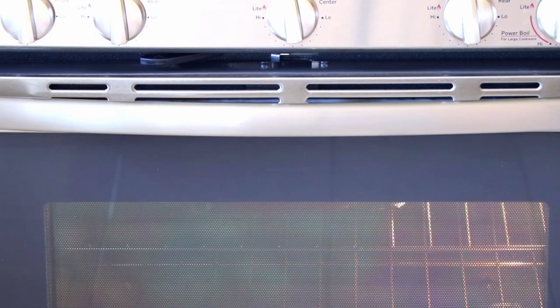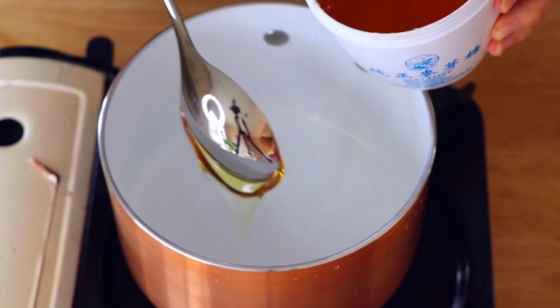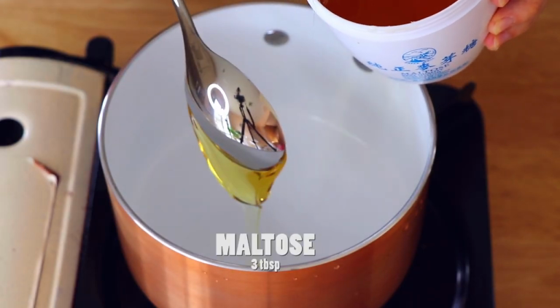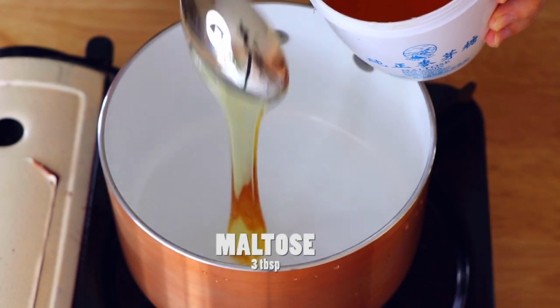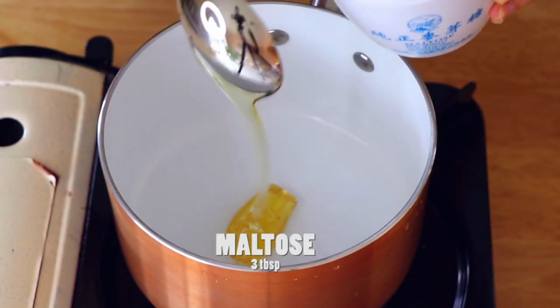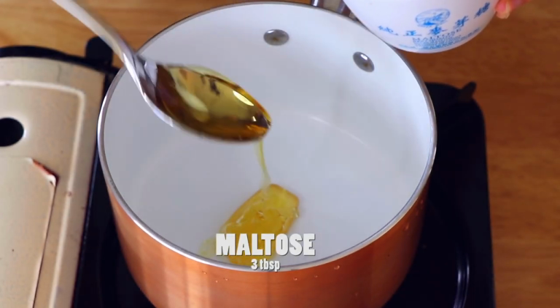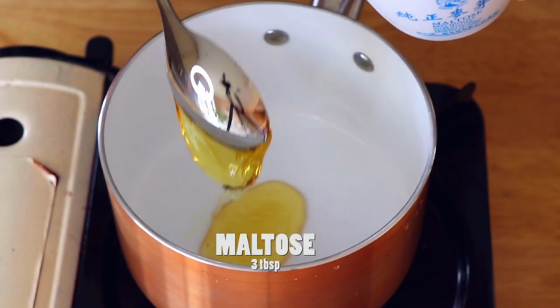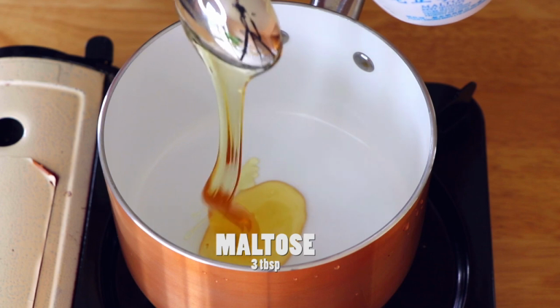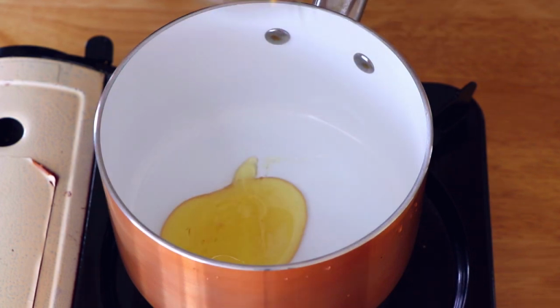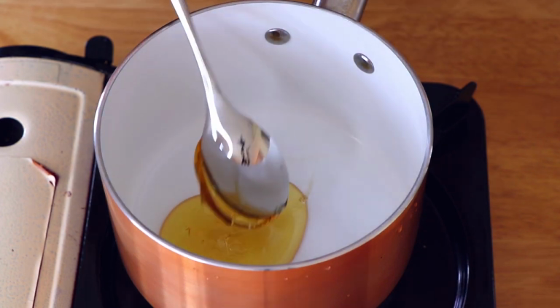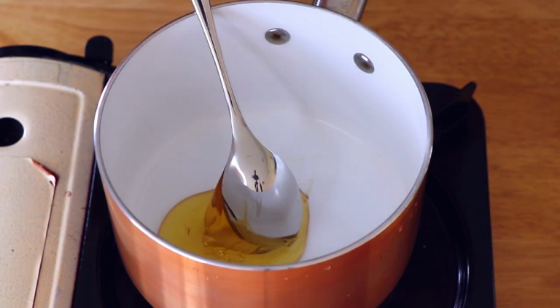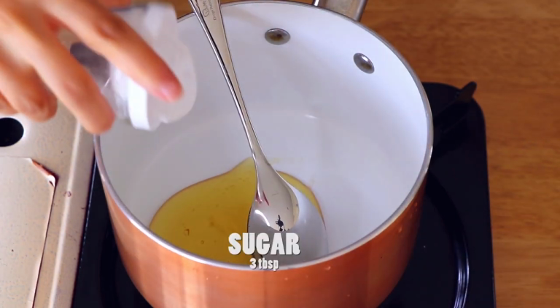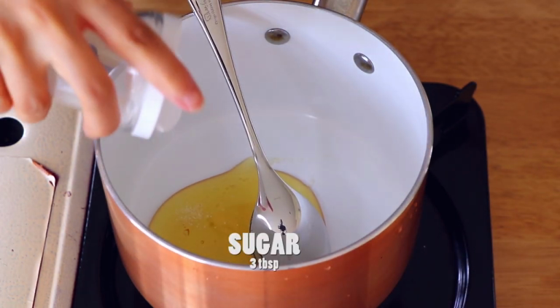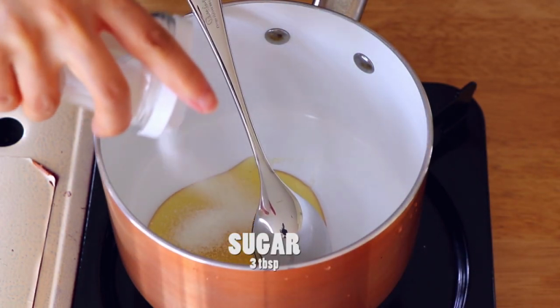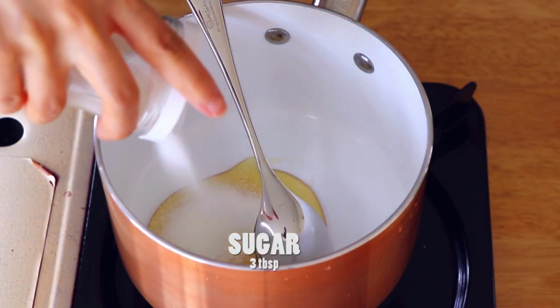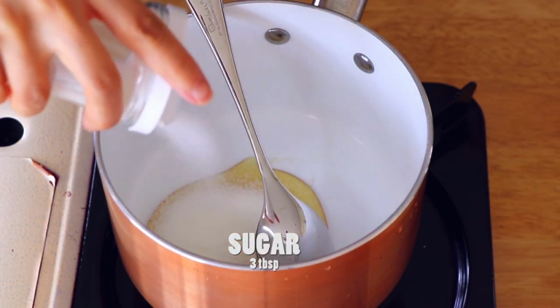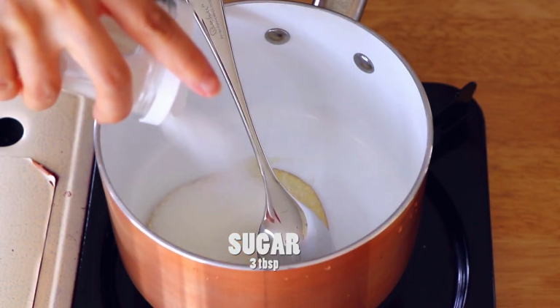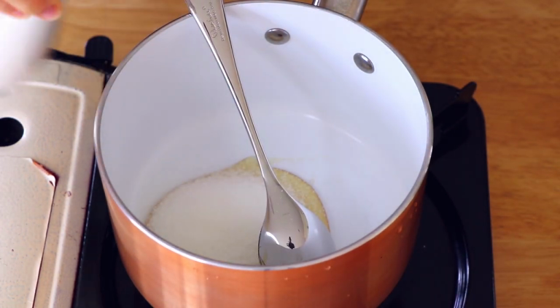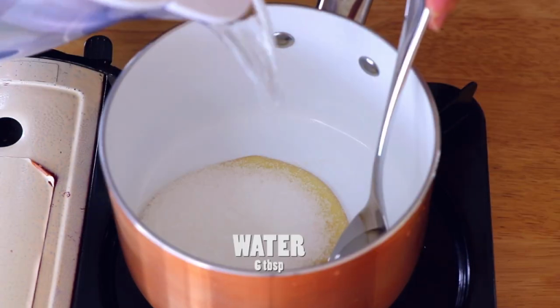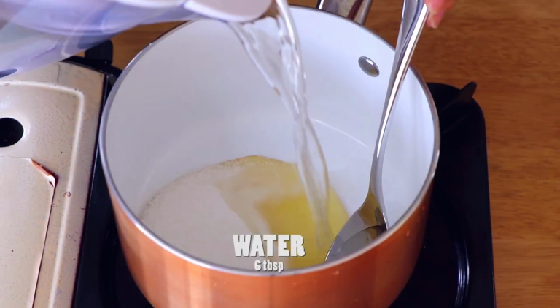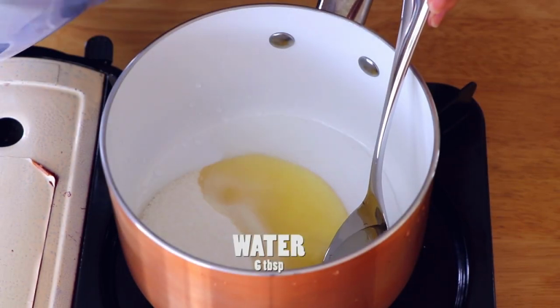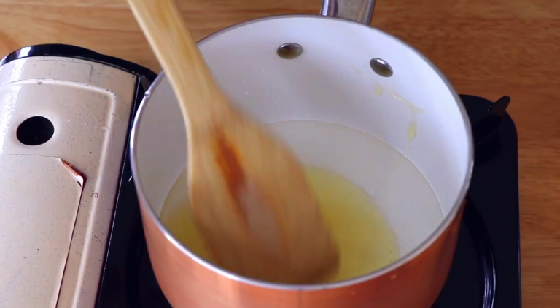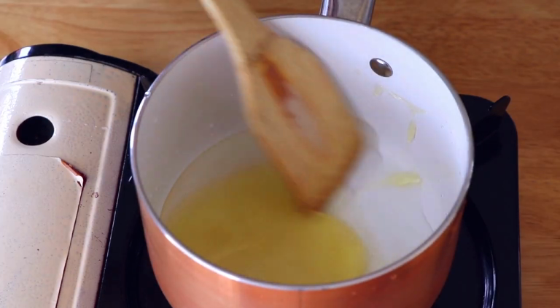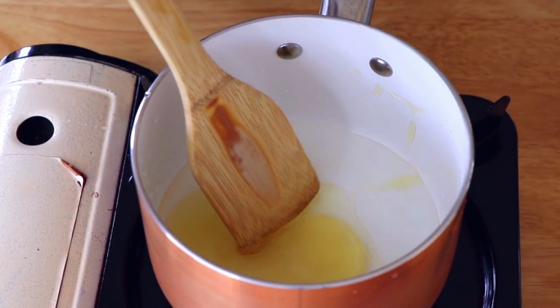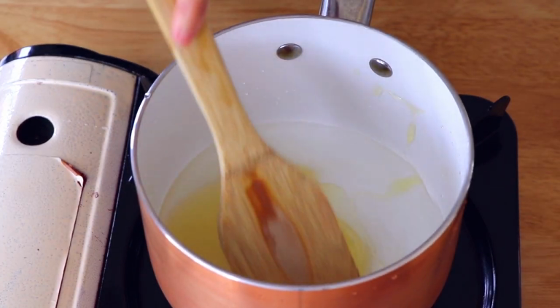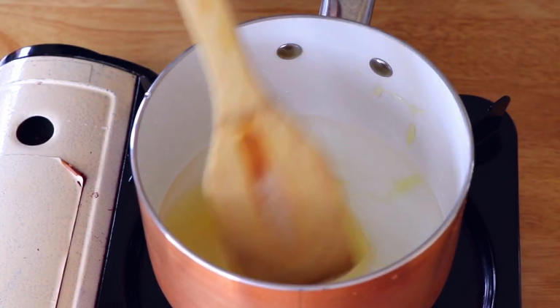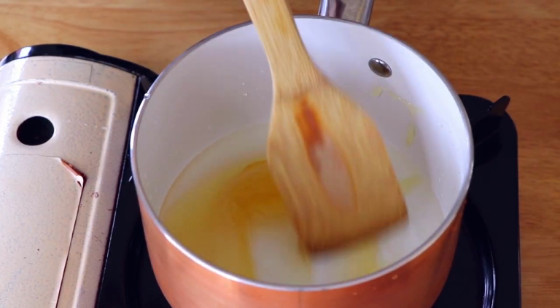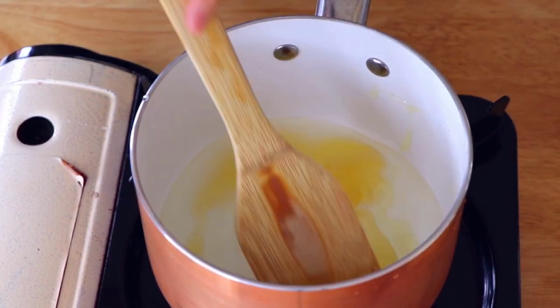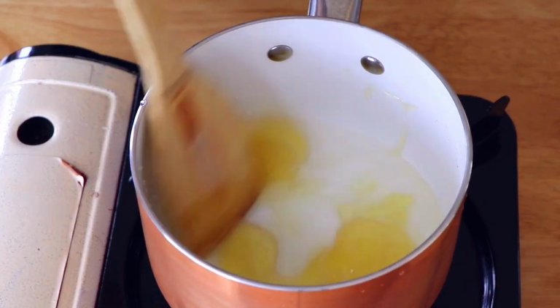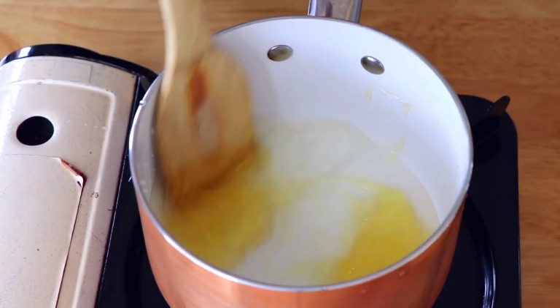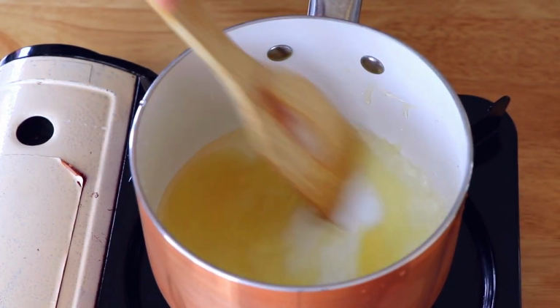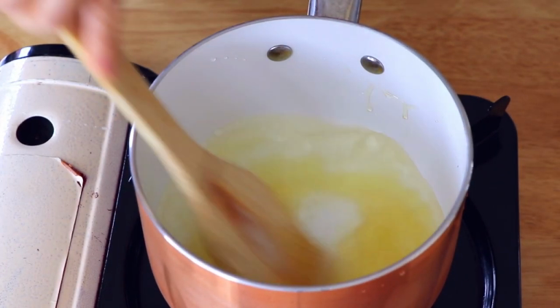In the meantime, in a small saucepan, we're gonna add the ingredients for the syrup. Stir until dissolved — it's gonna be really quick. Just cook it on low heat.